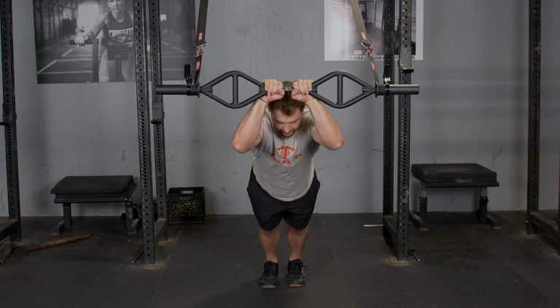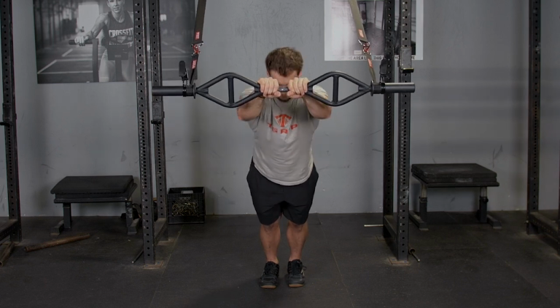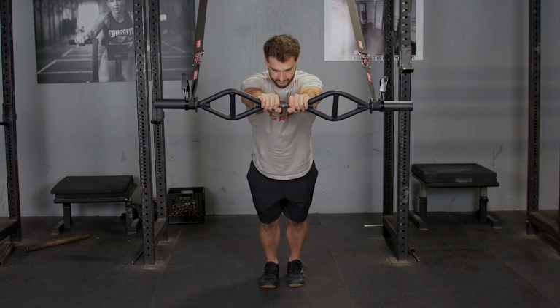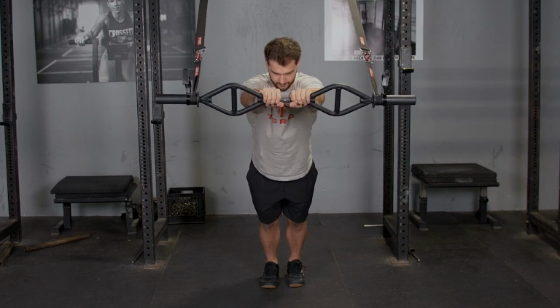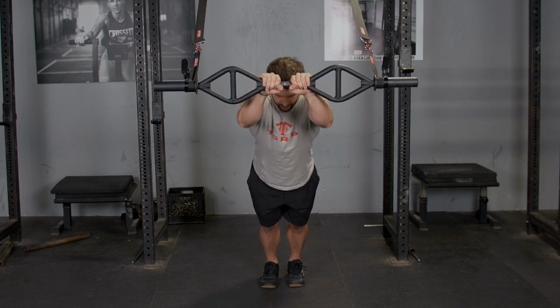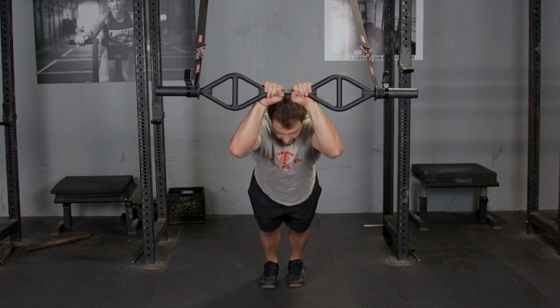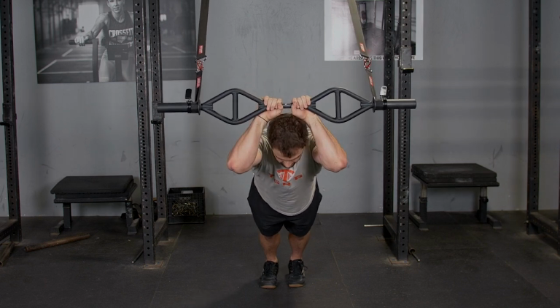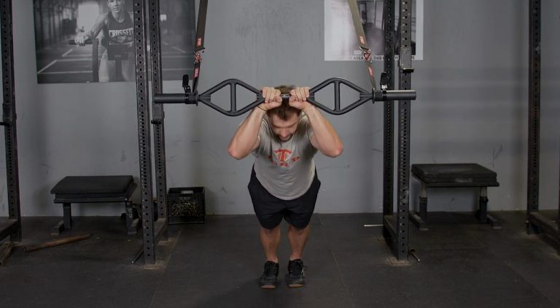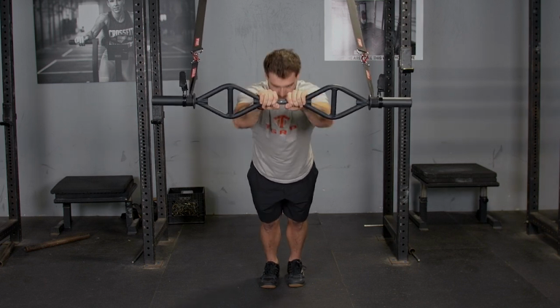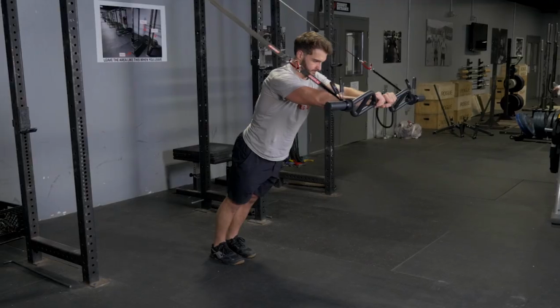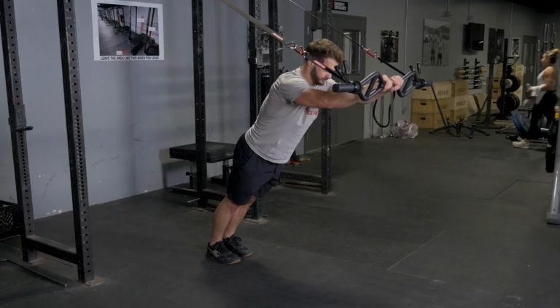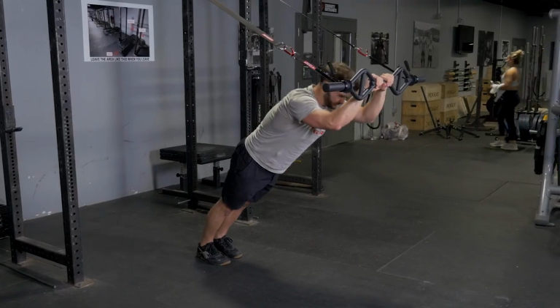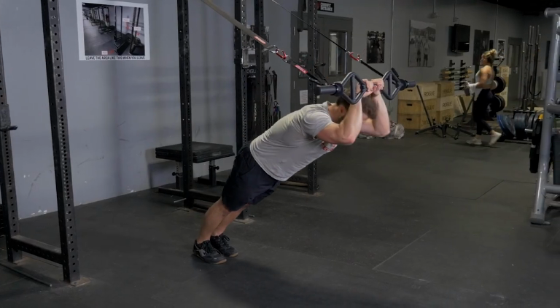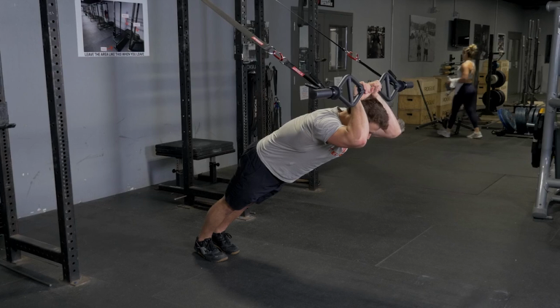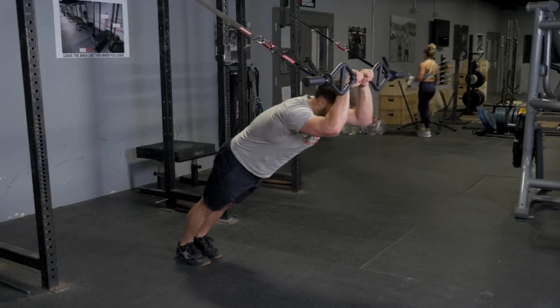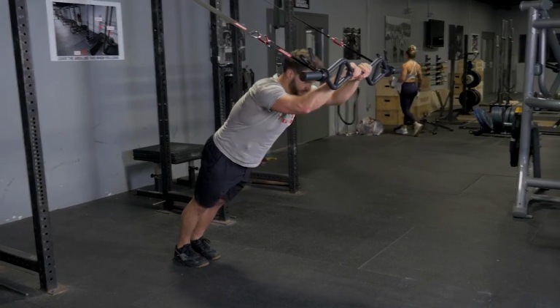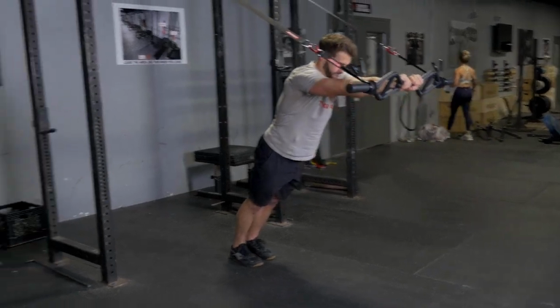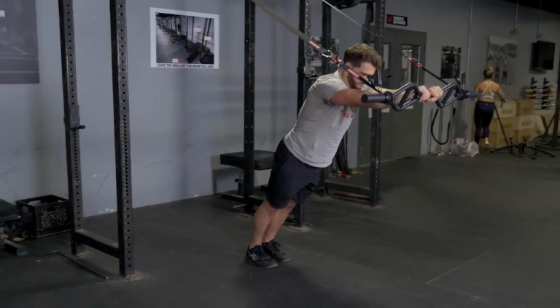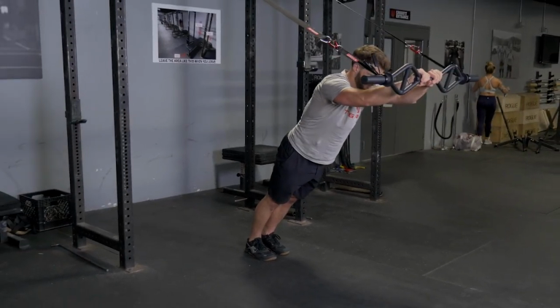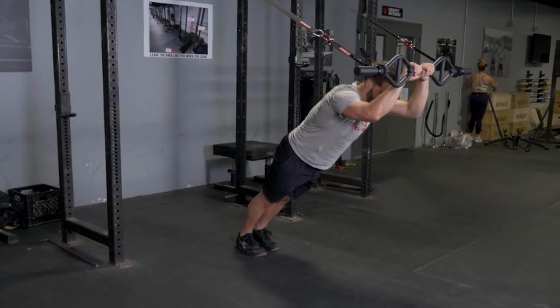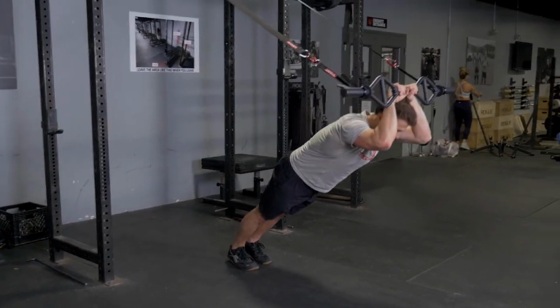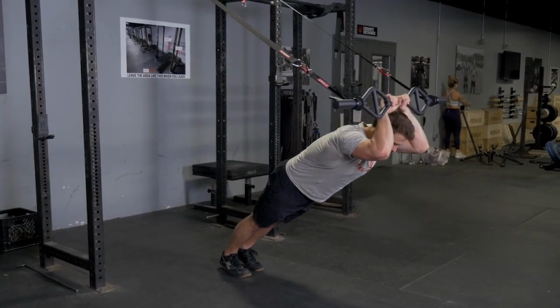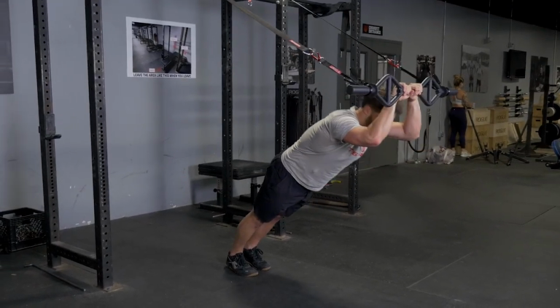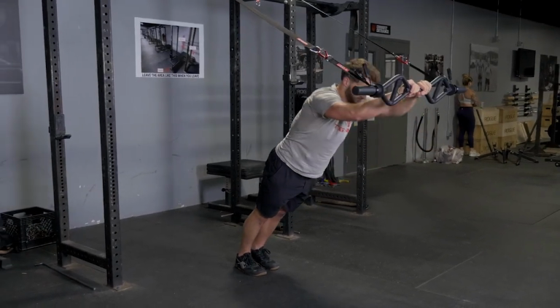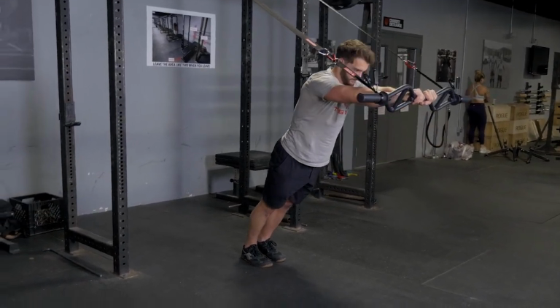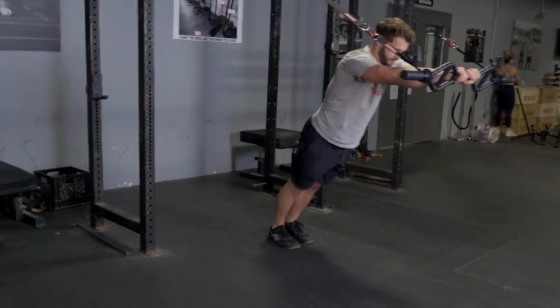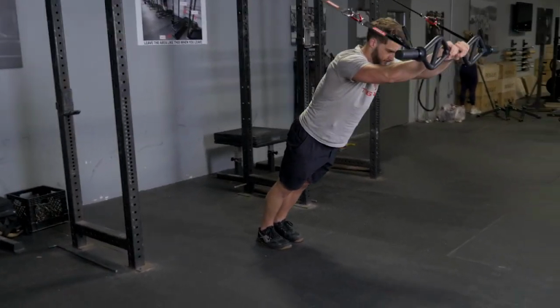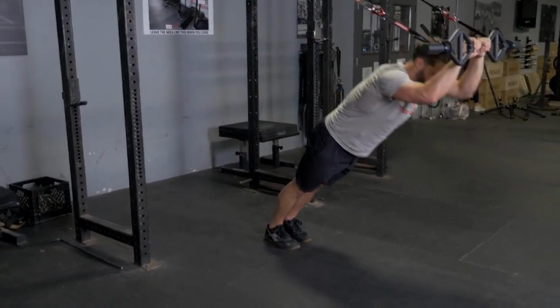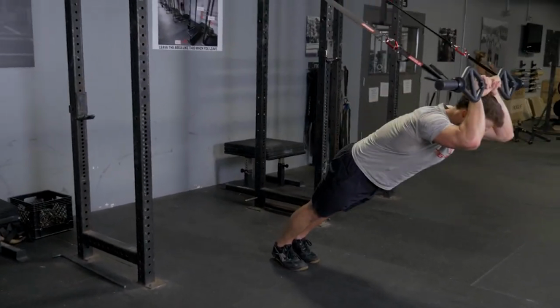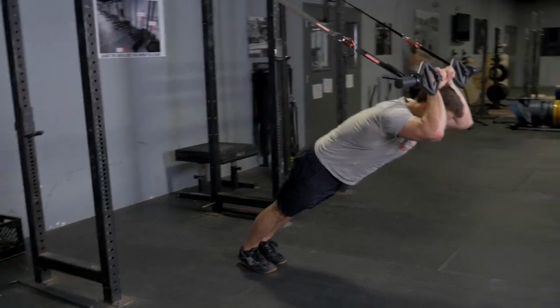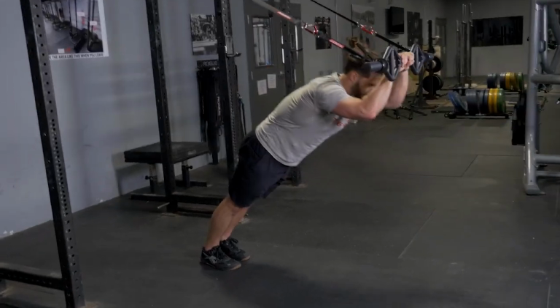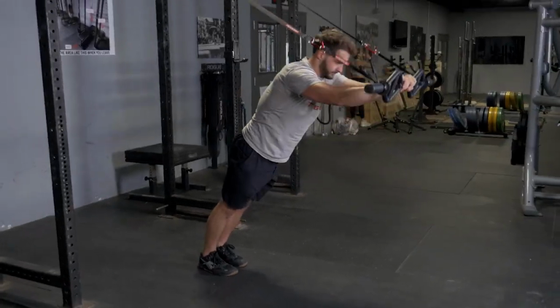Bring your hands back behind your head and then extend out over your head again. Throughout this exercise, ensure that your elbows are tucked in to make sure you are properly isolating the triceps.